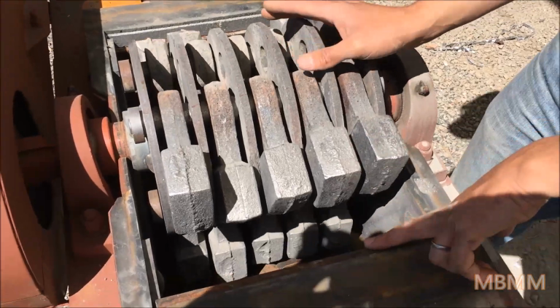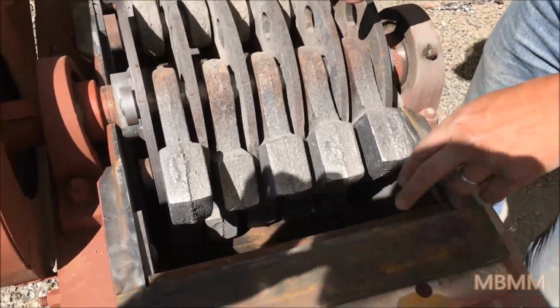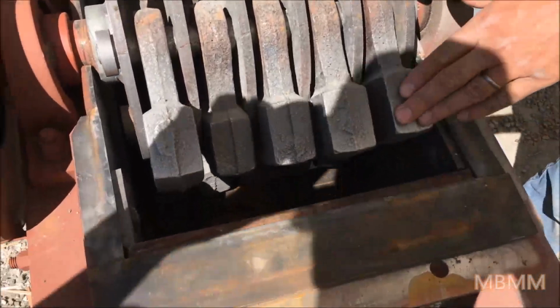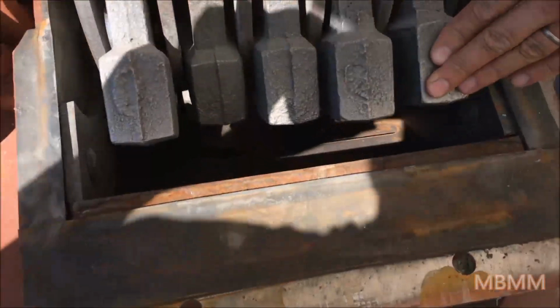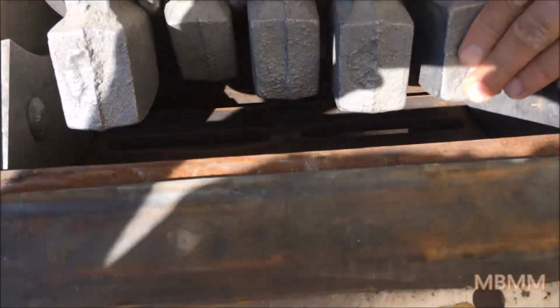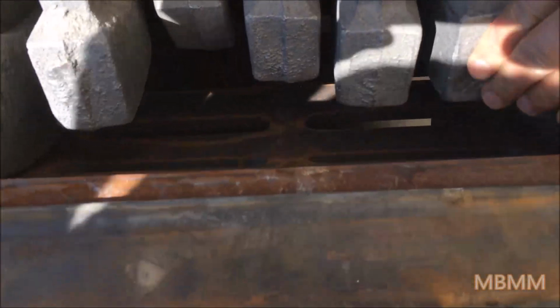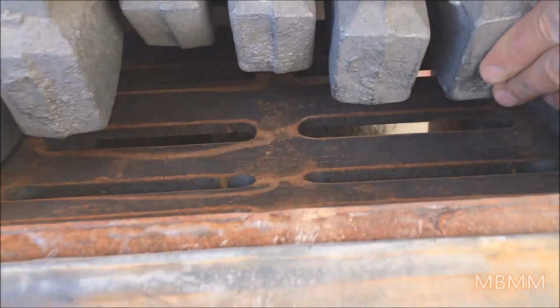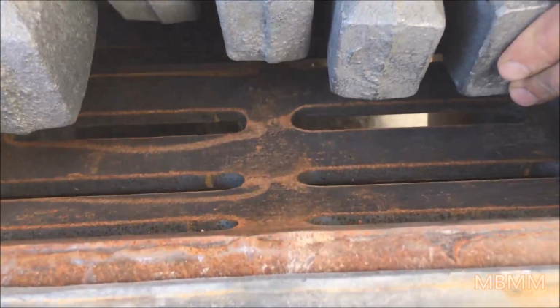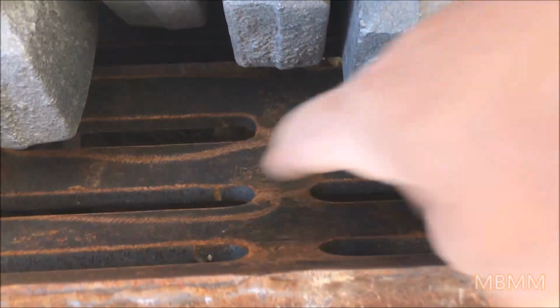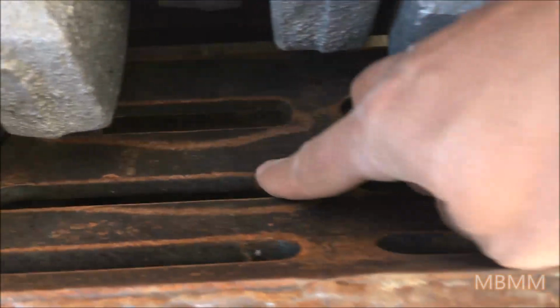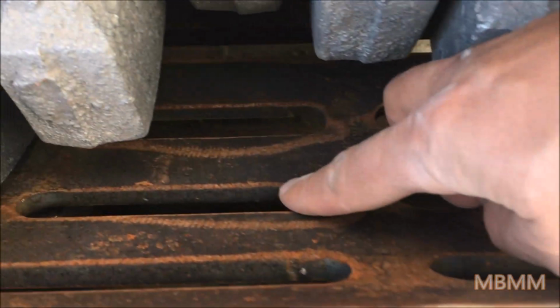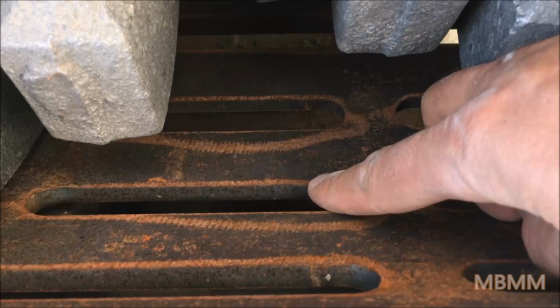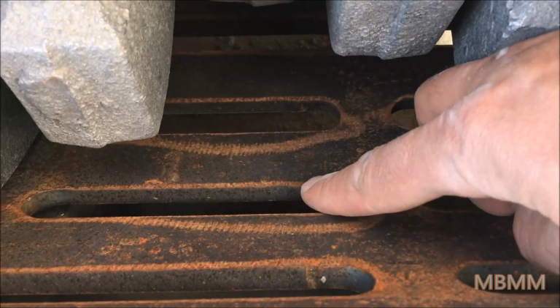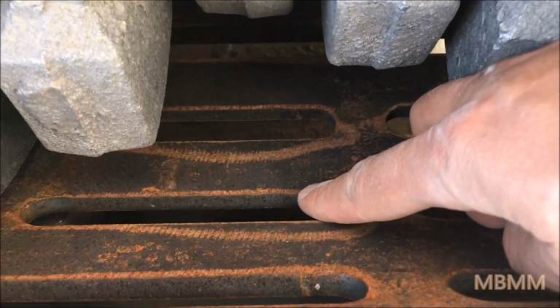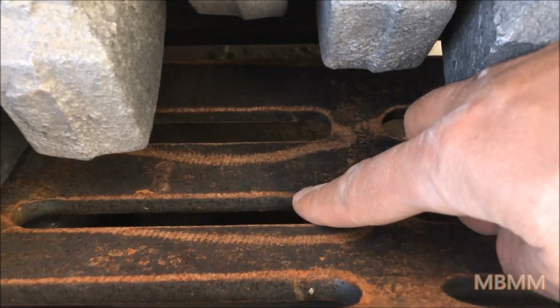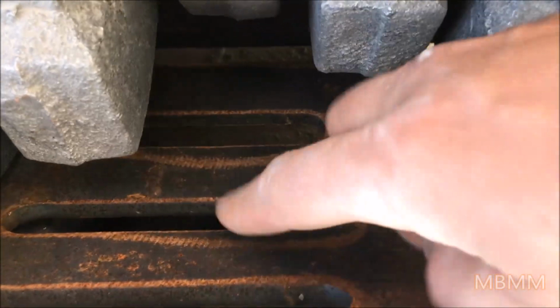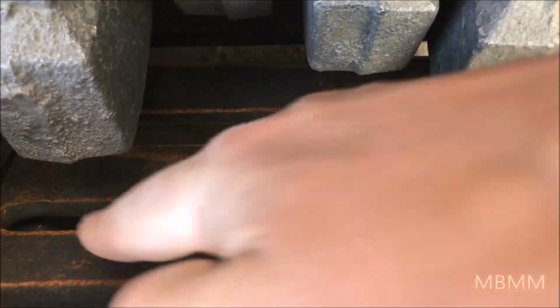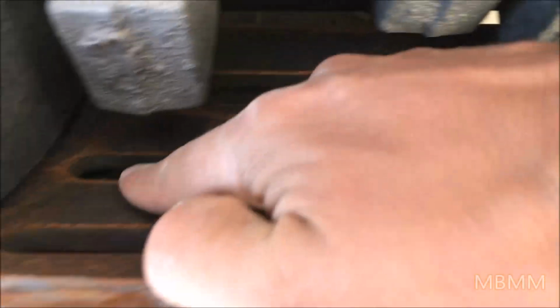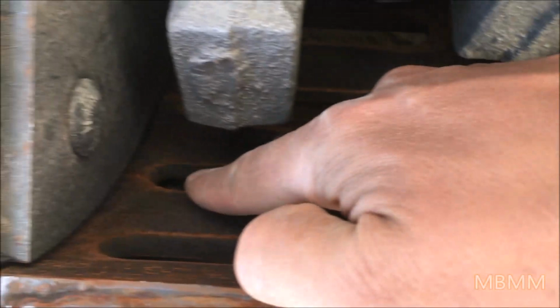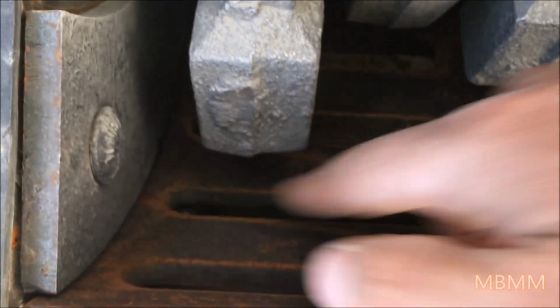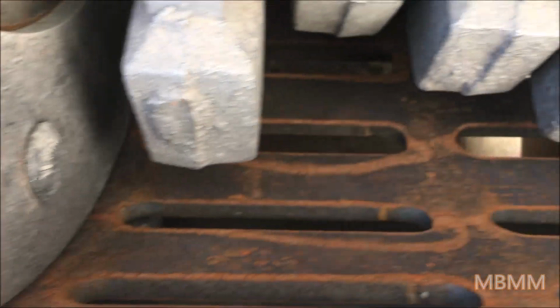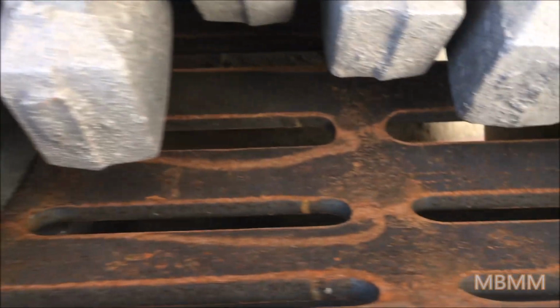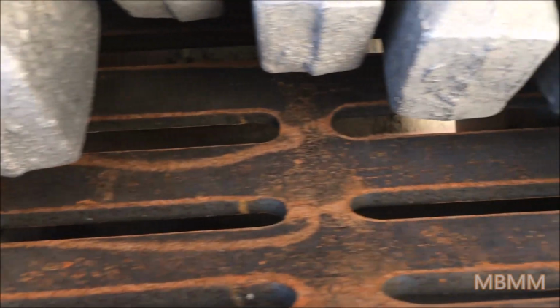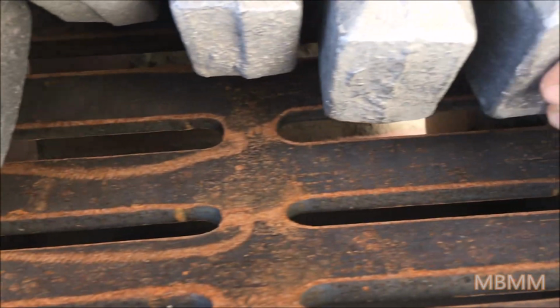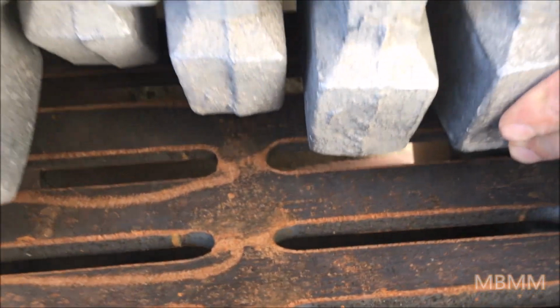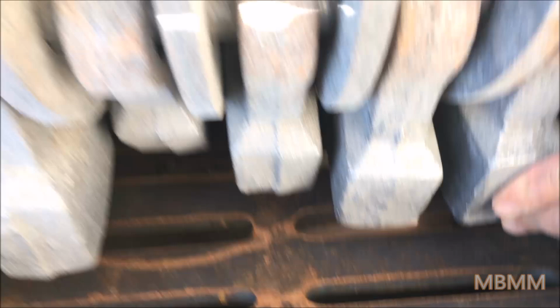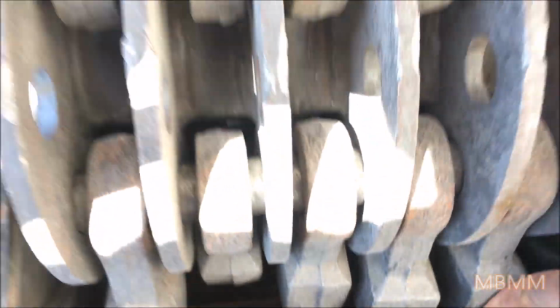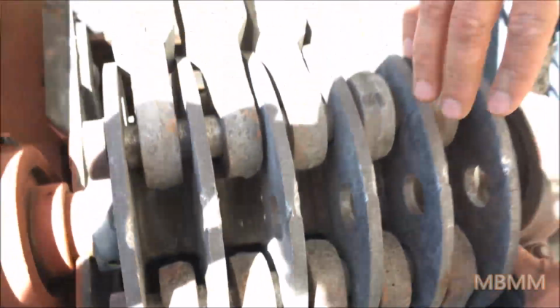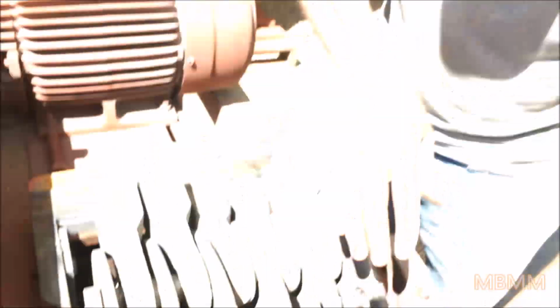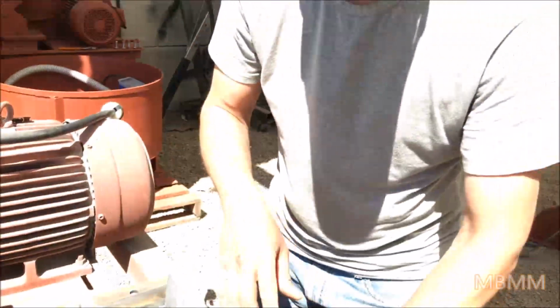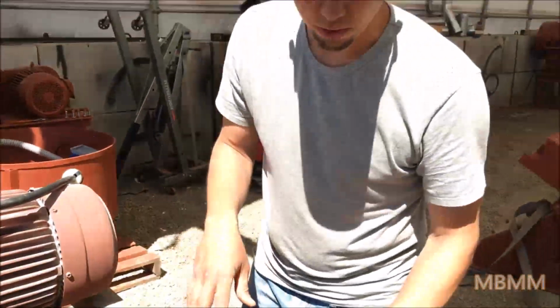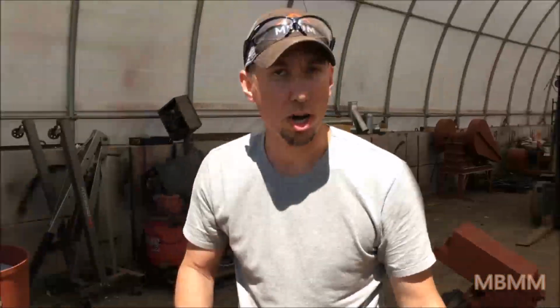Right now we're running a screen with a pretty big slot — I think this is about a one inch slot here by three and a half or four inches long.